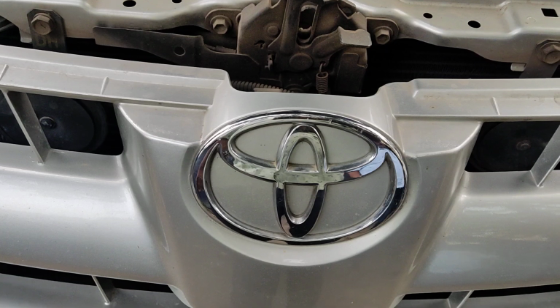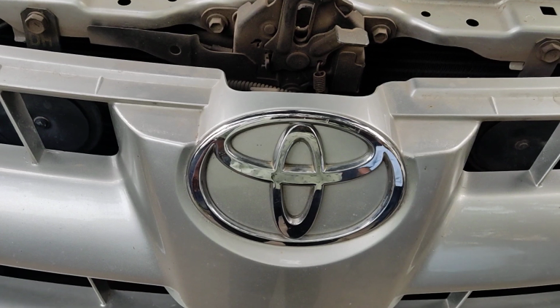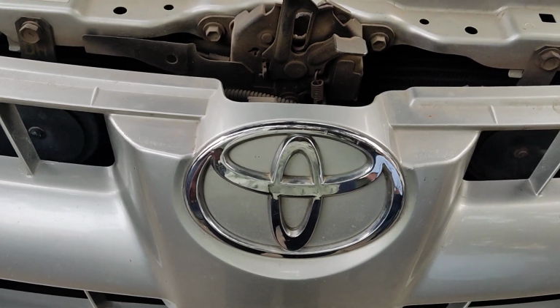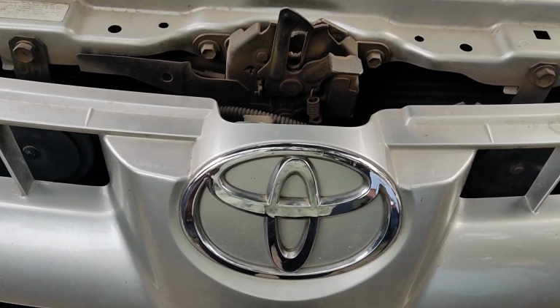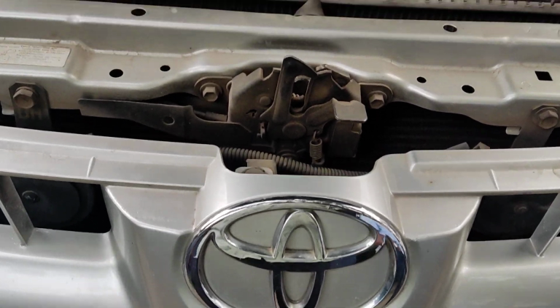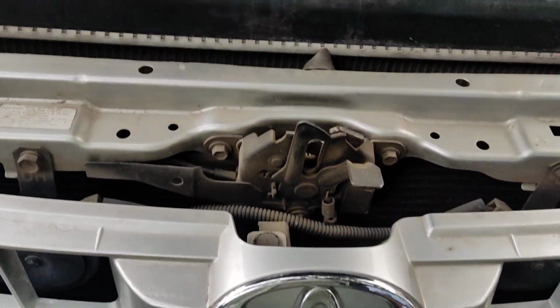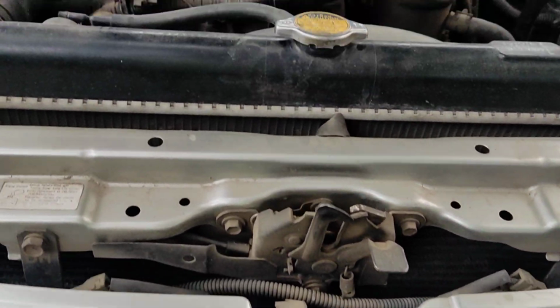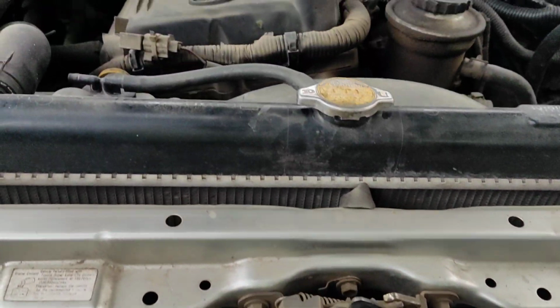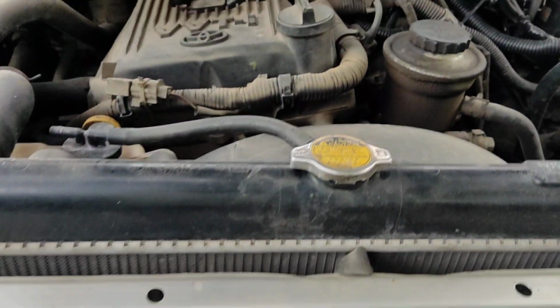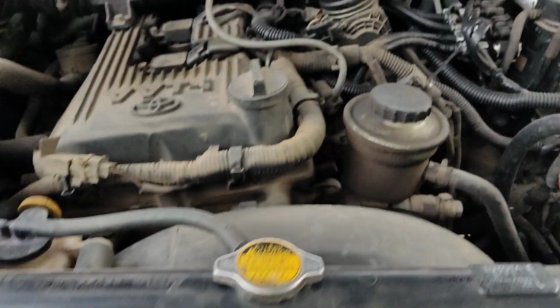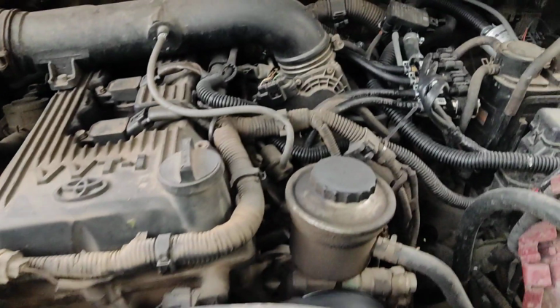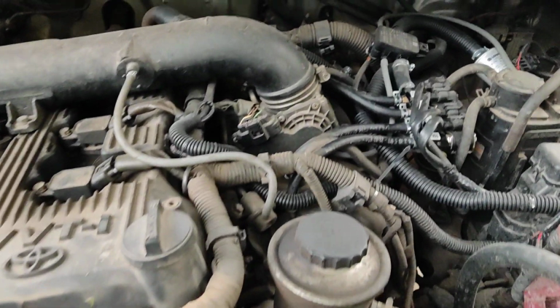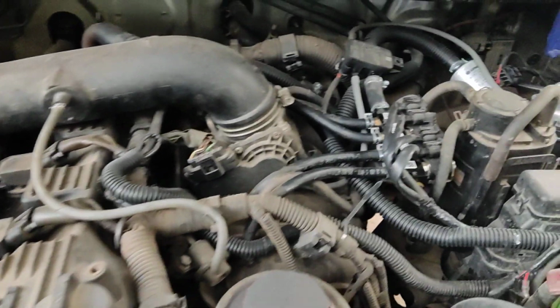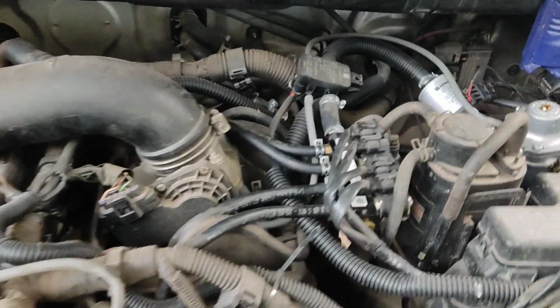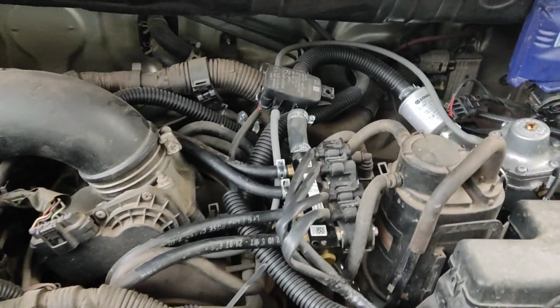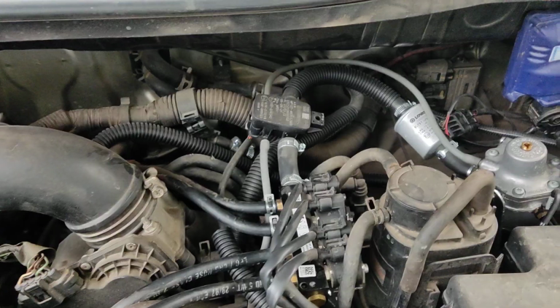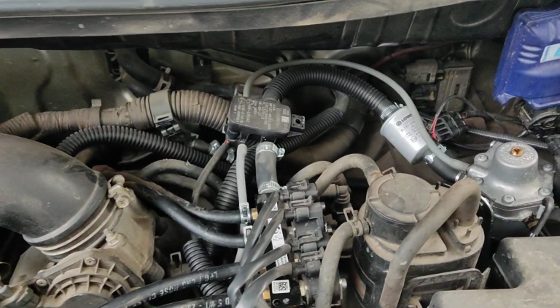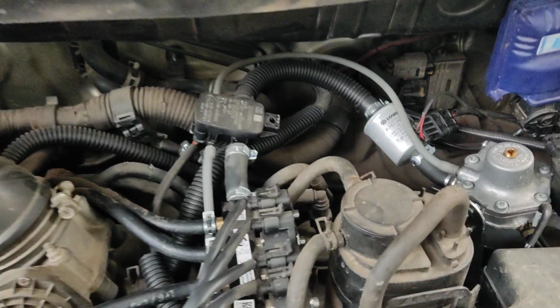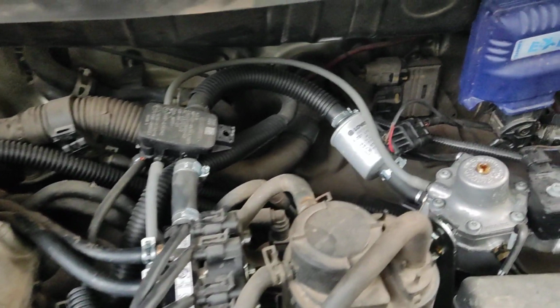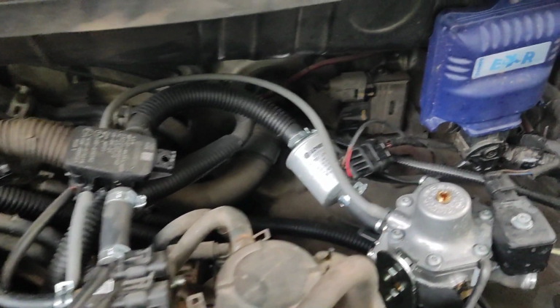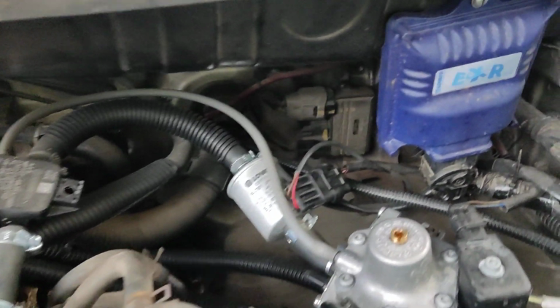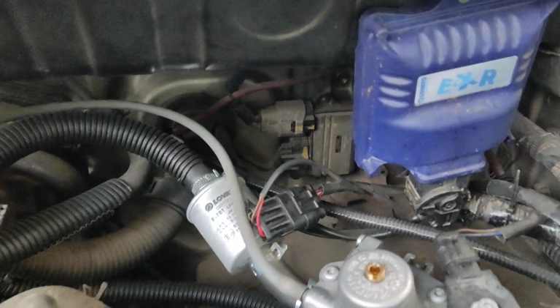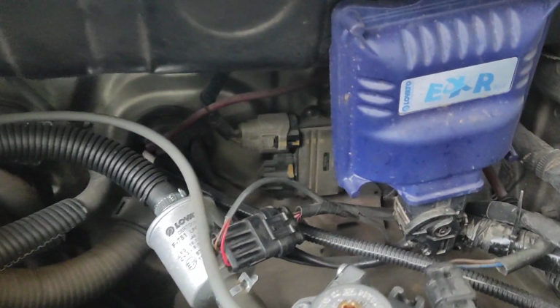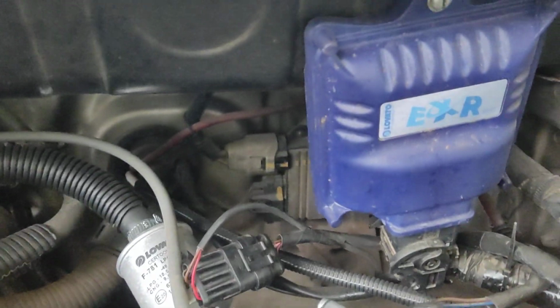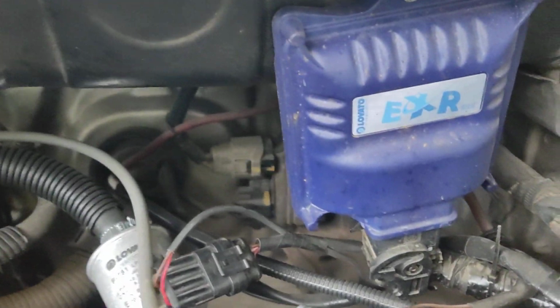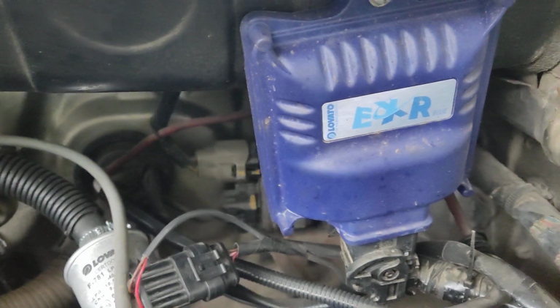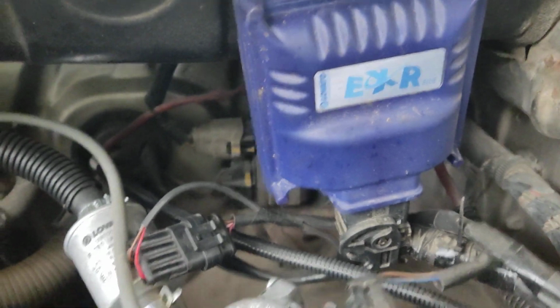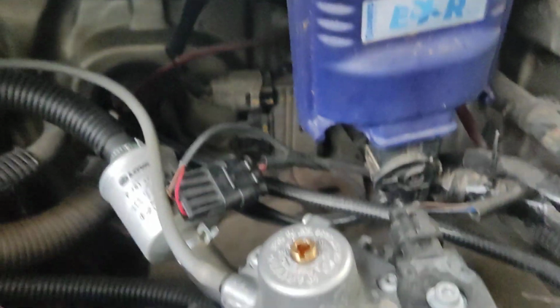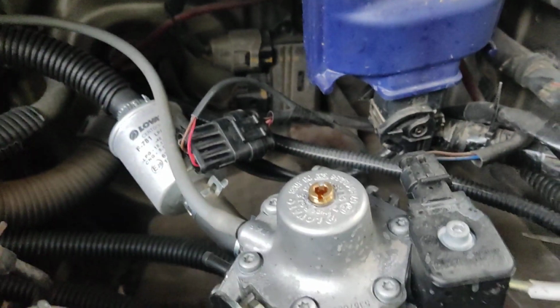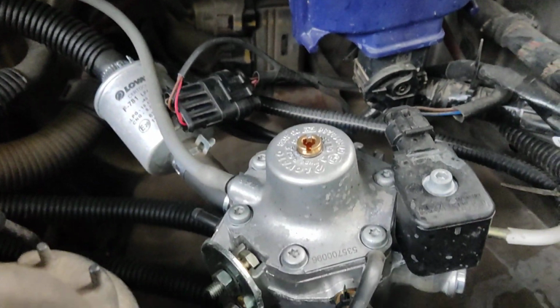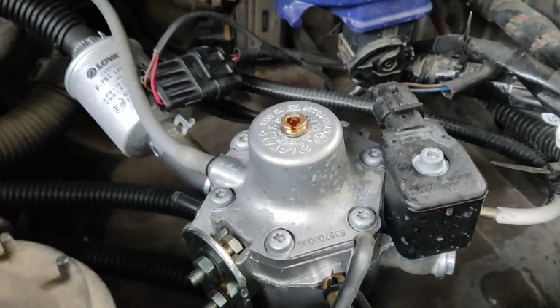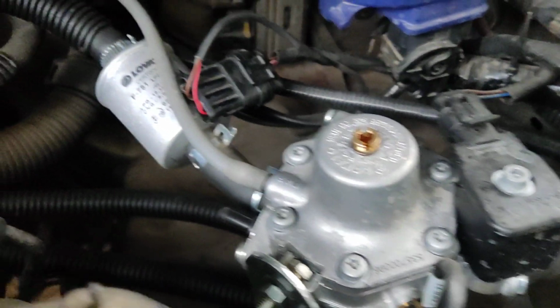Namaste viewers, this is Rudhresh from Karuva Gas Engineers. Innova 2006 model — we have fitted EXR Blue. This is the LPG kit we have fitted.